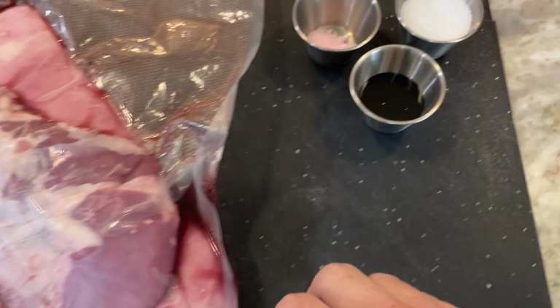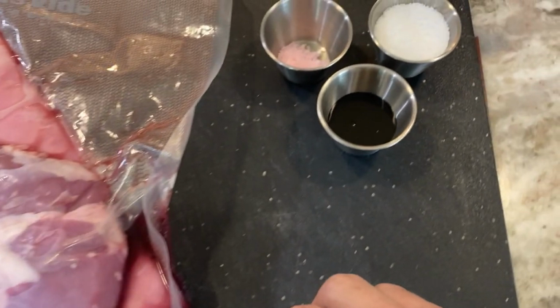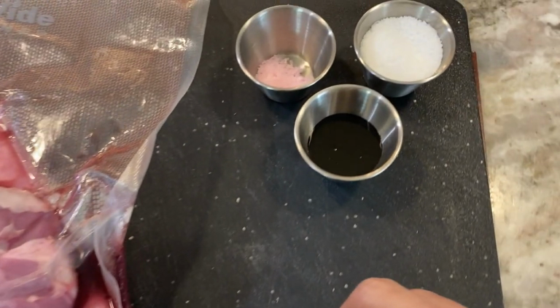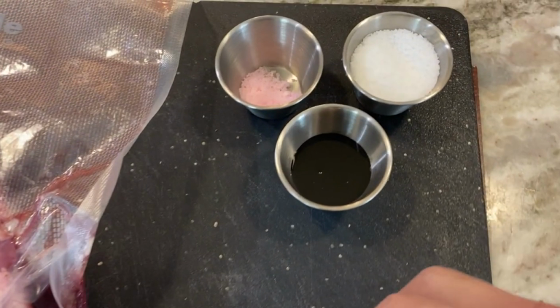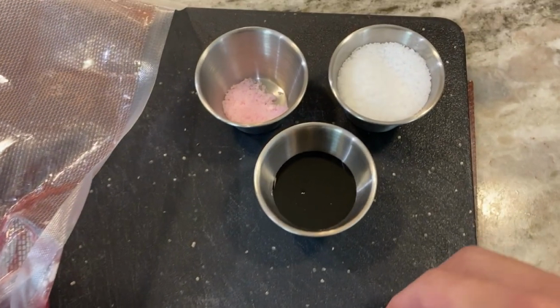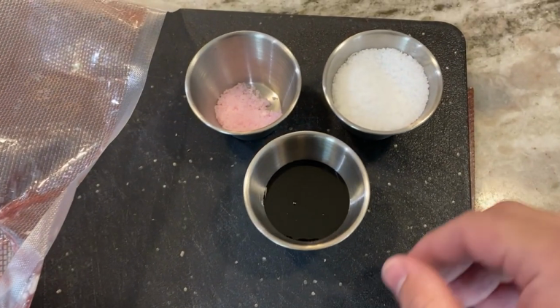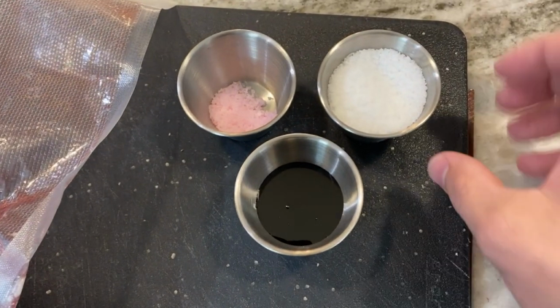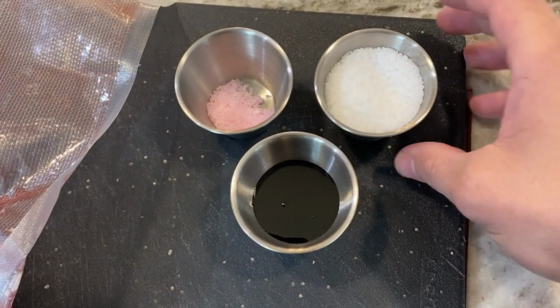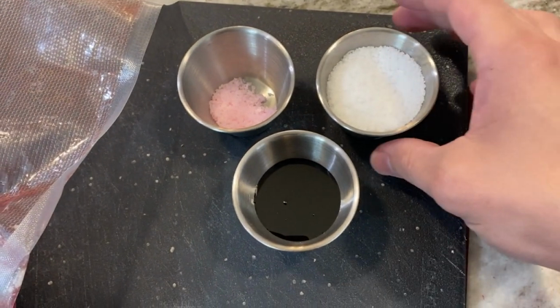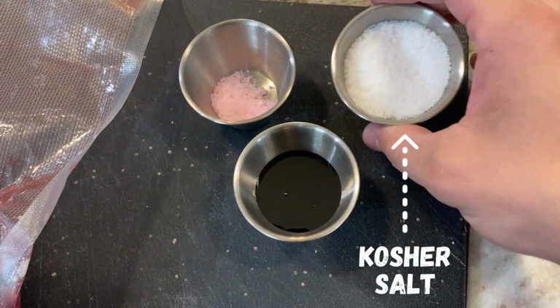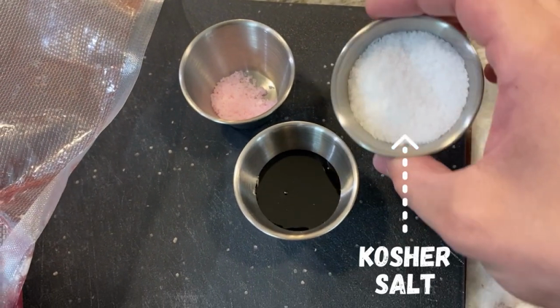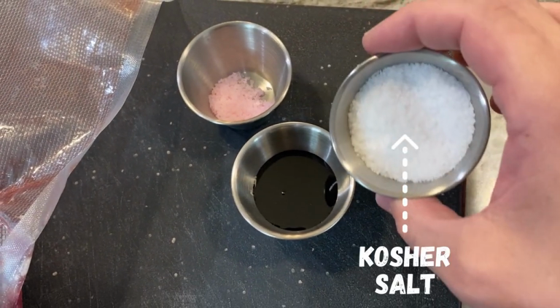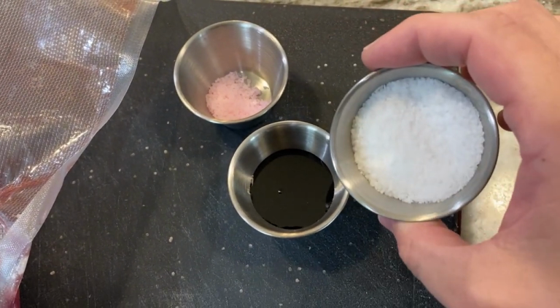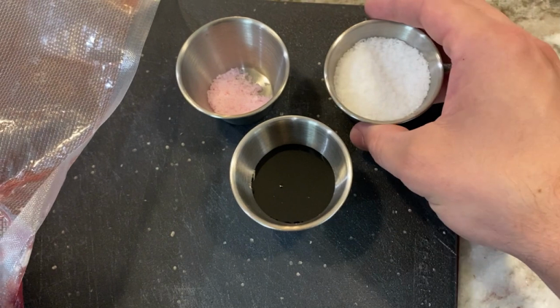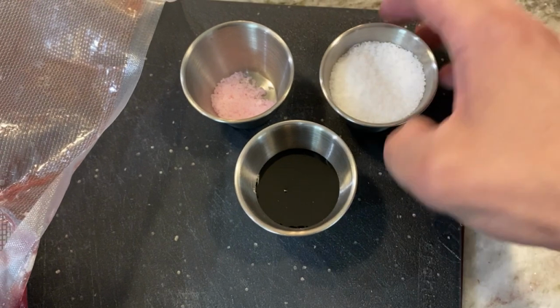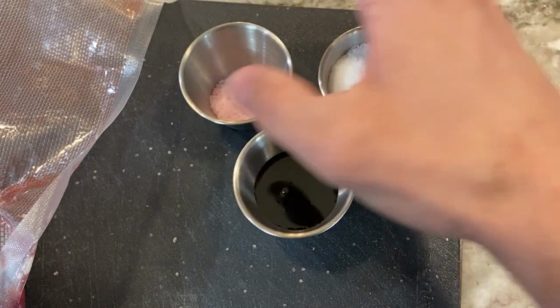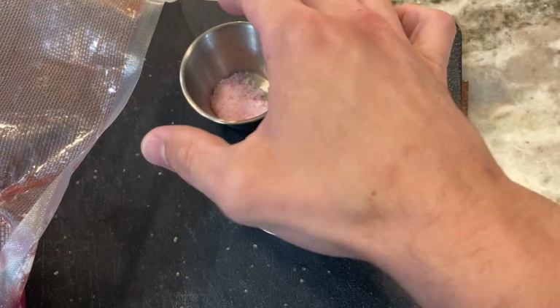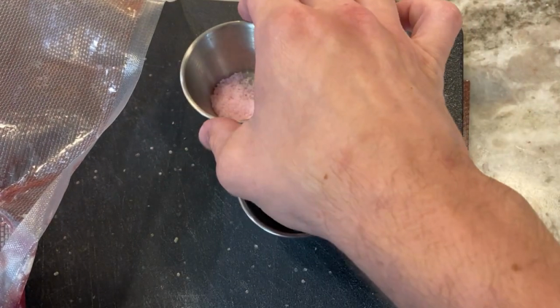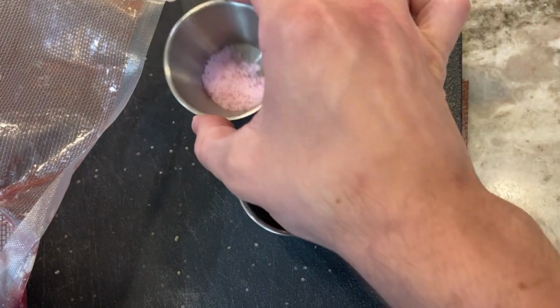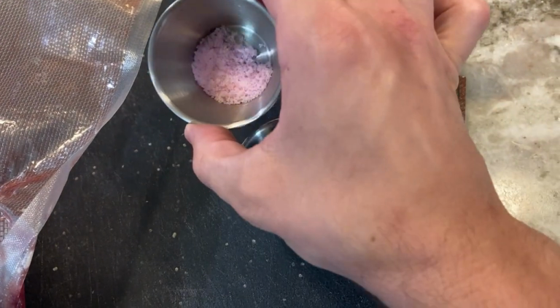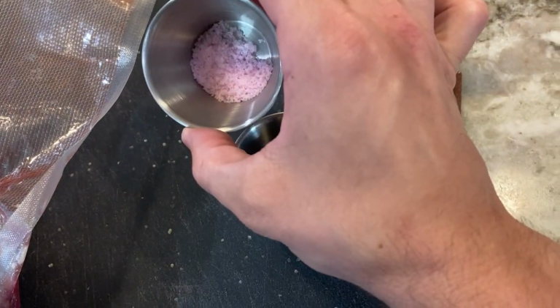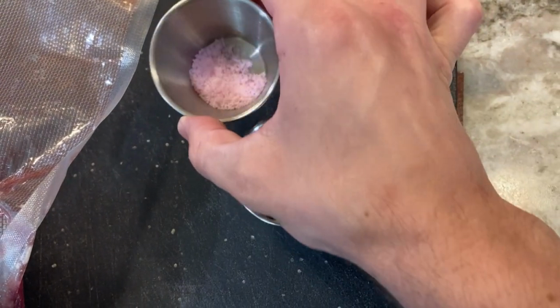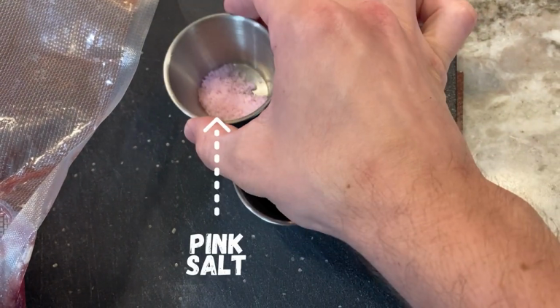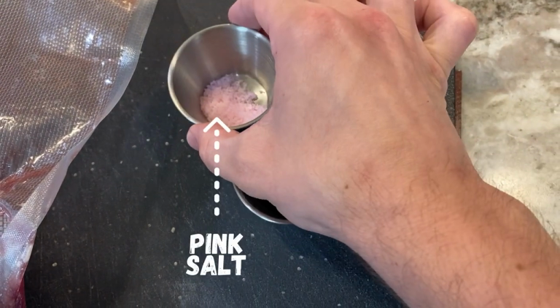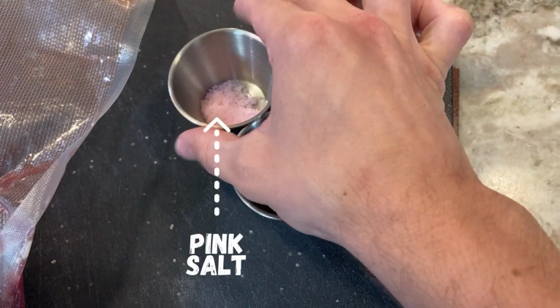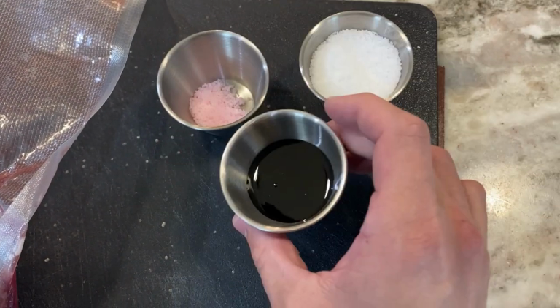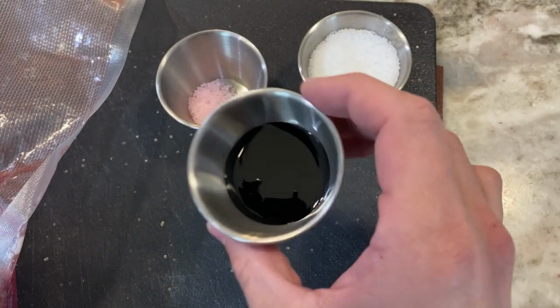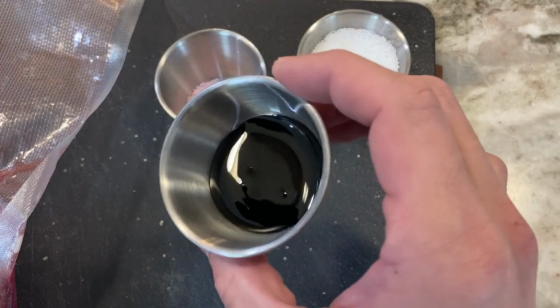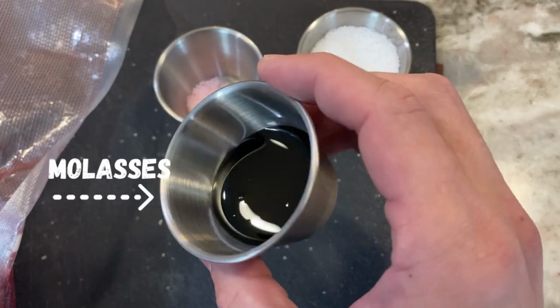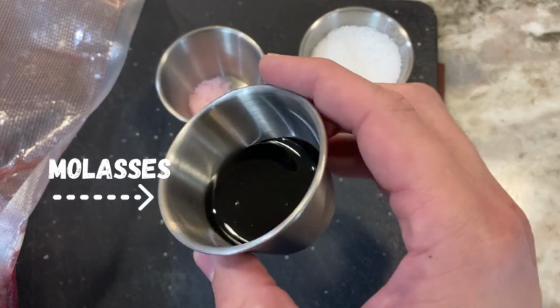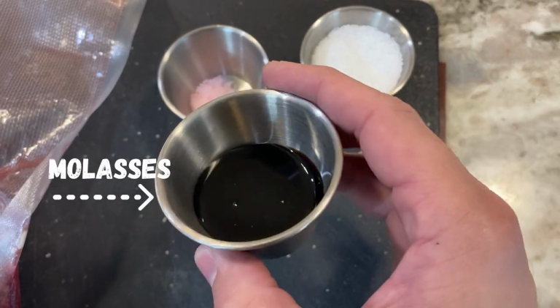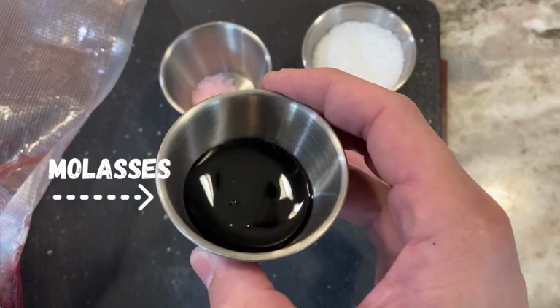Then measure out by weight: kosher salt, instacure number one, aka pink salt, and black molasses.